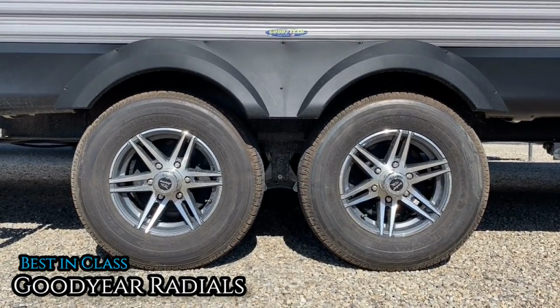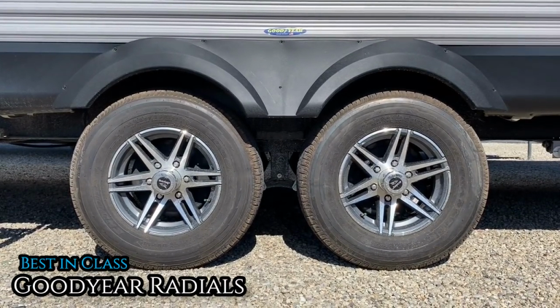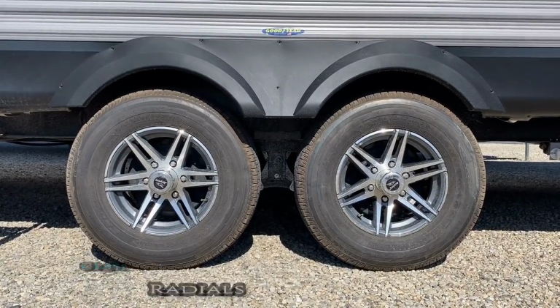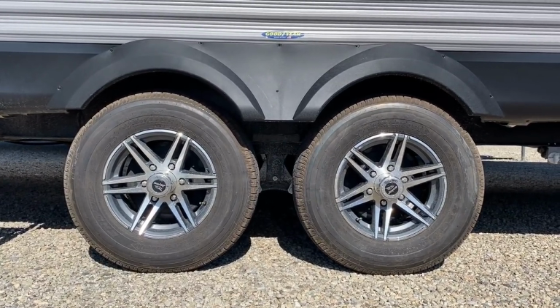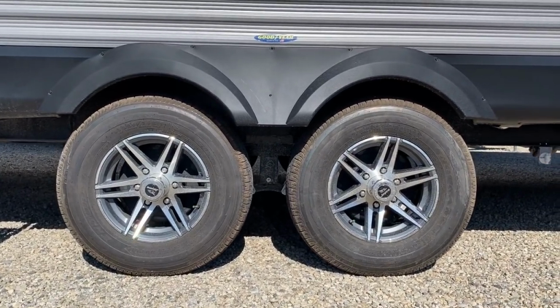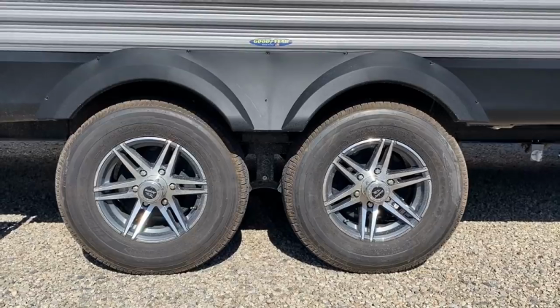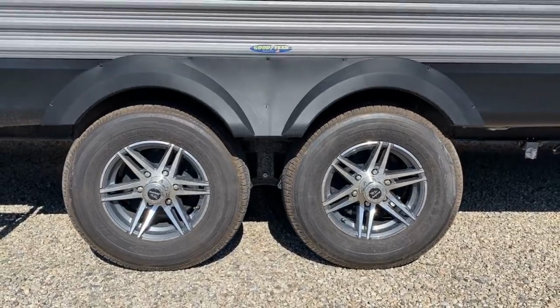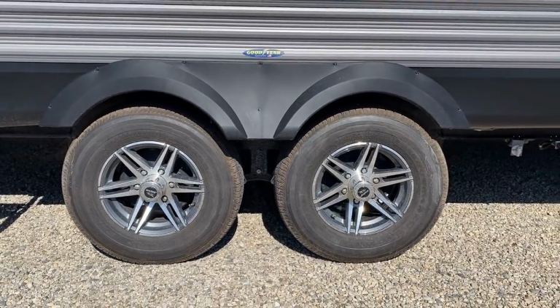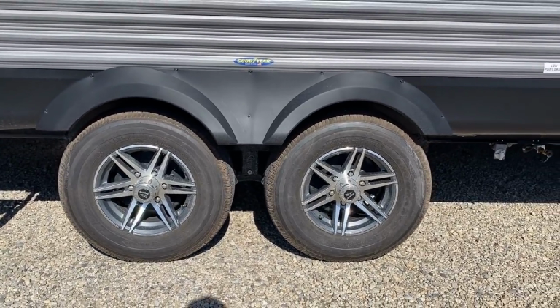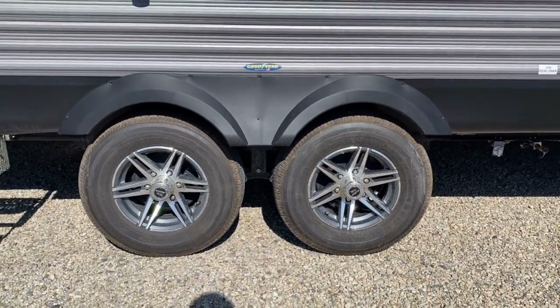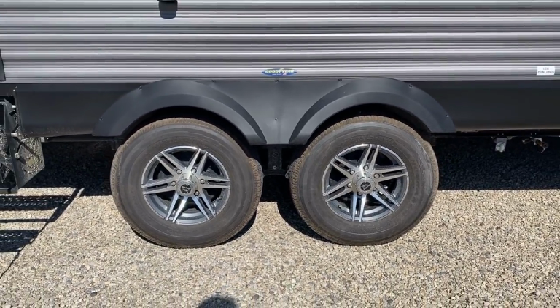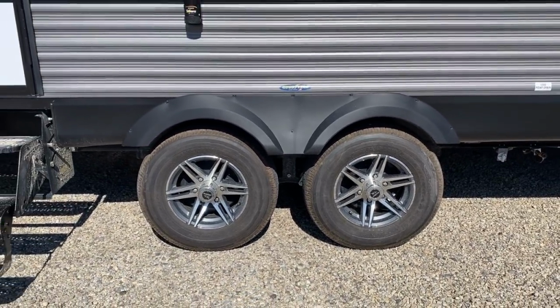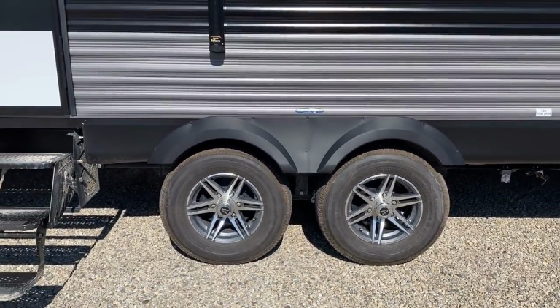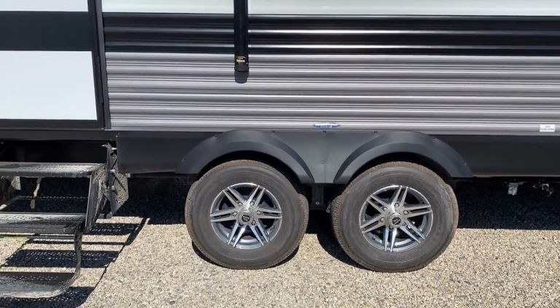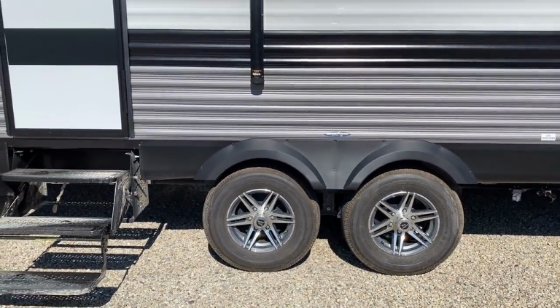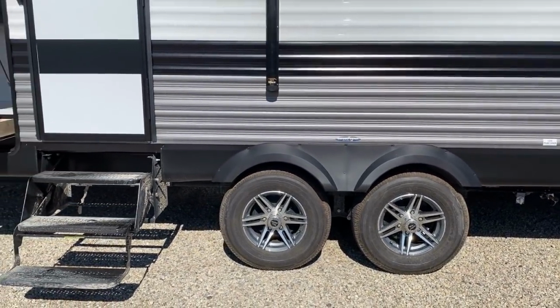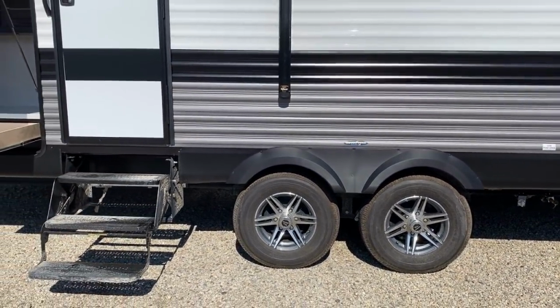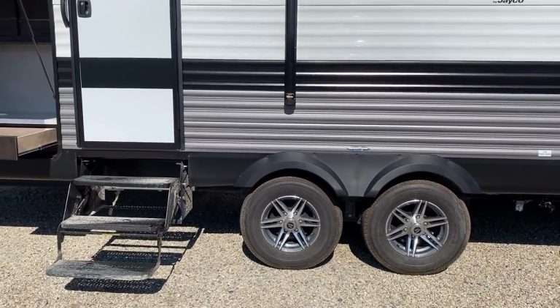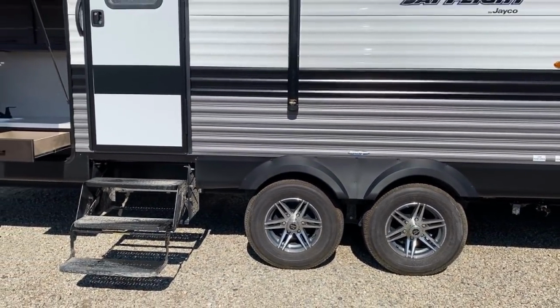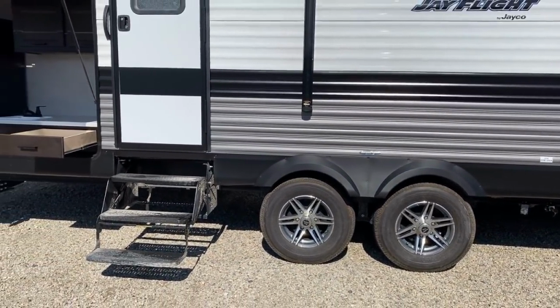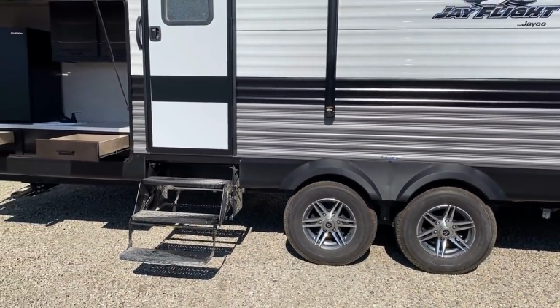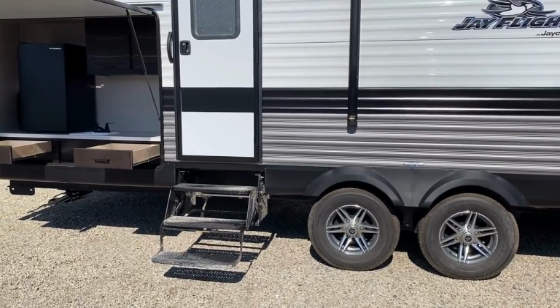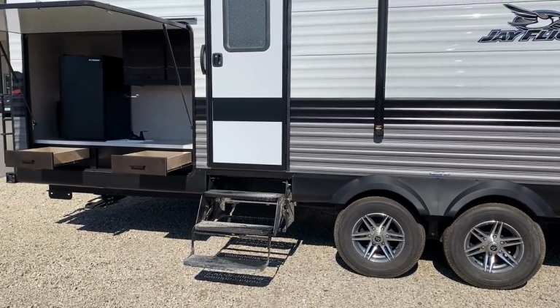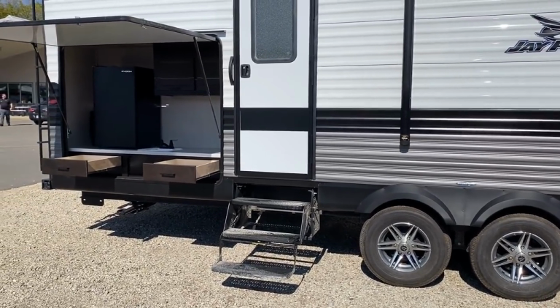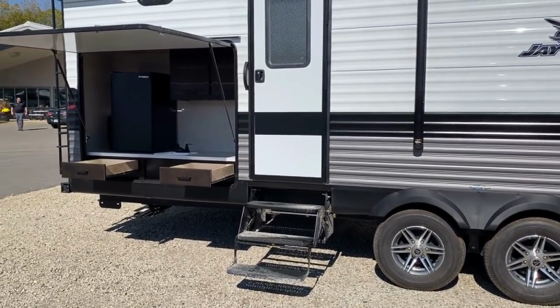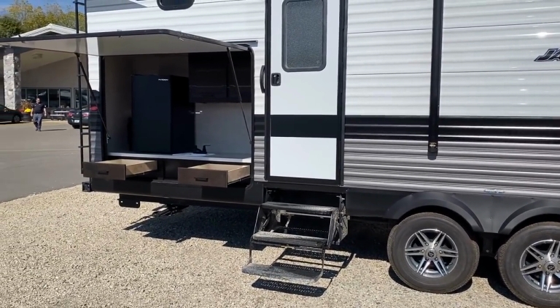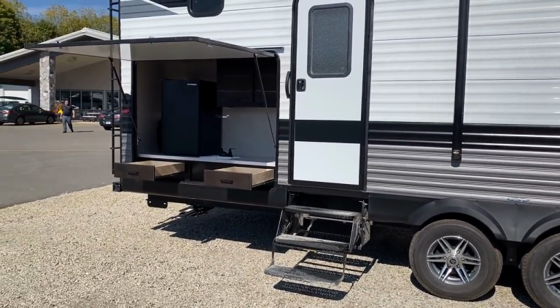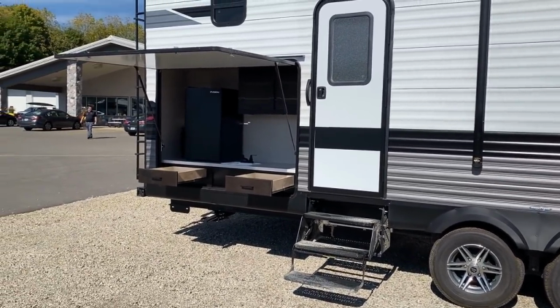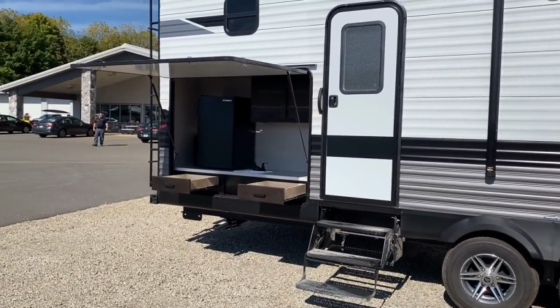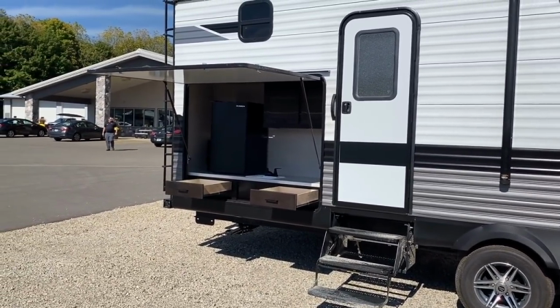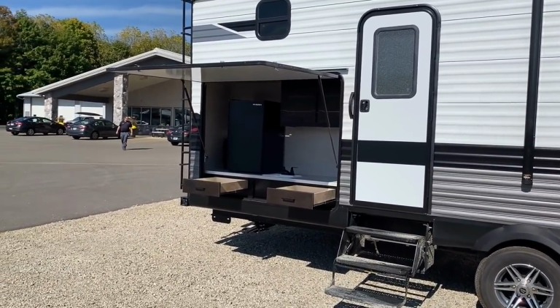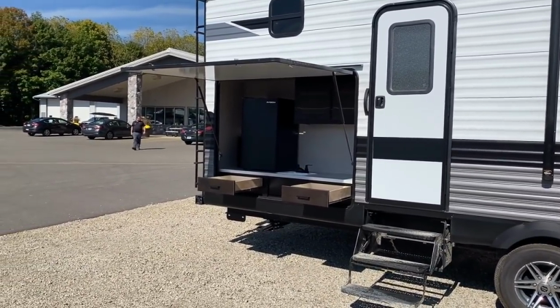Standard on J-Flights are Goodyear Endurance radials — best-in-class tire action. More and more manufacturers are jumping on that bandwagon, doing what Jayco has been doing as standard for a long time.